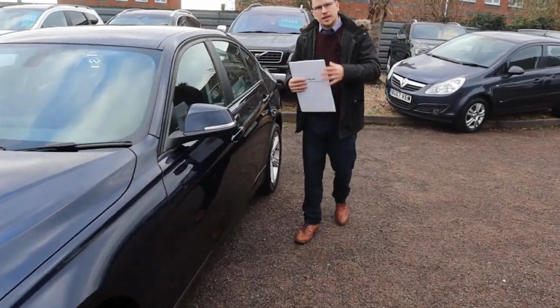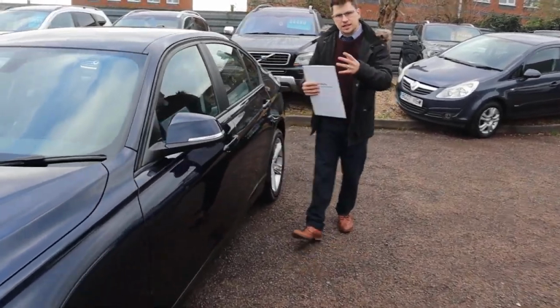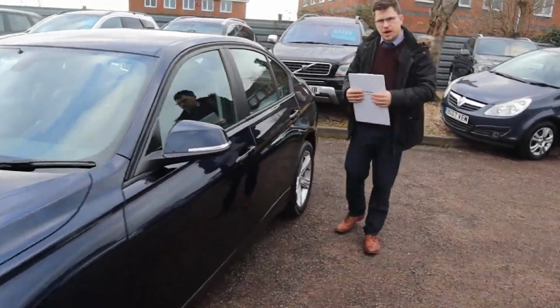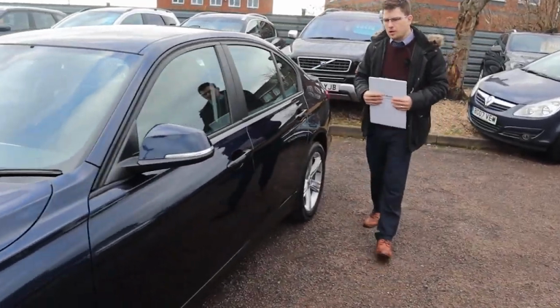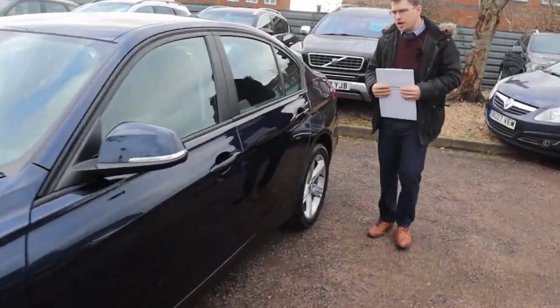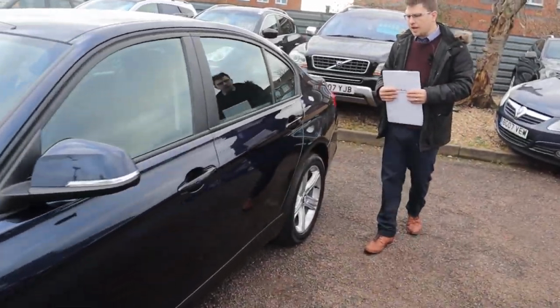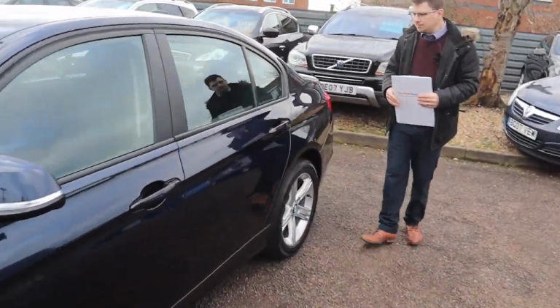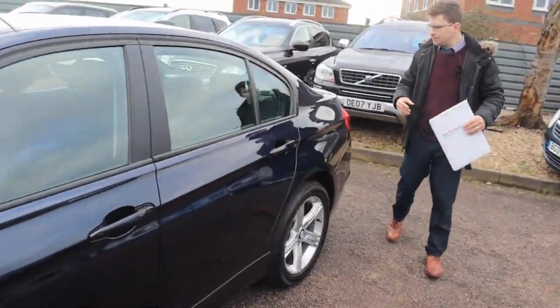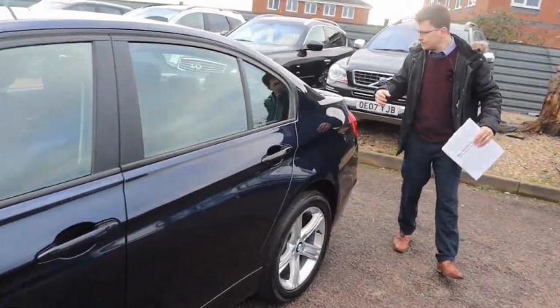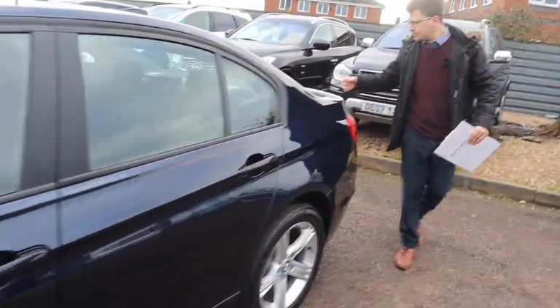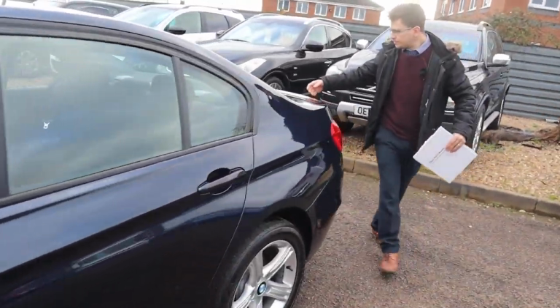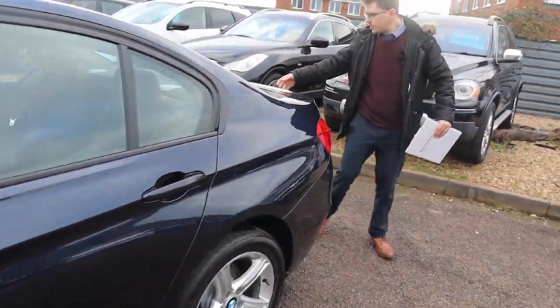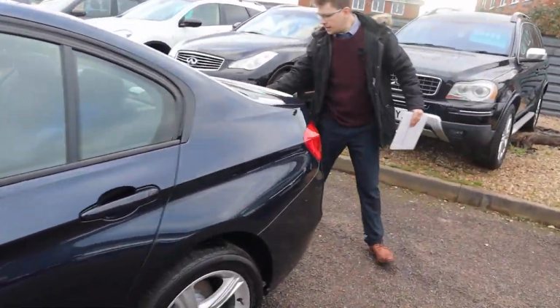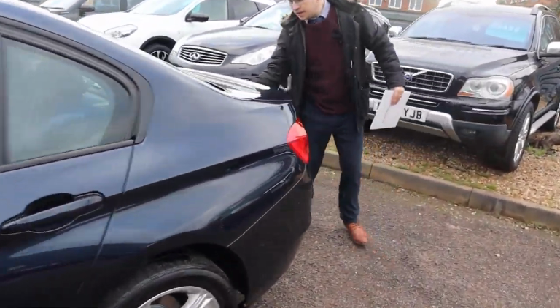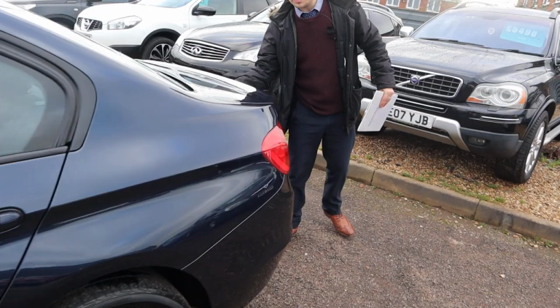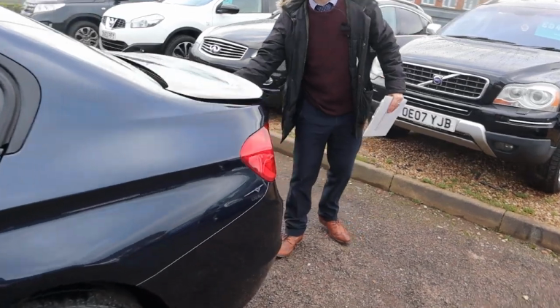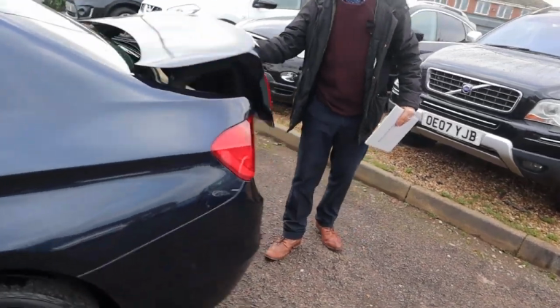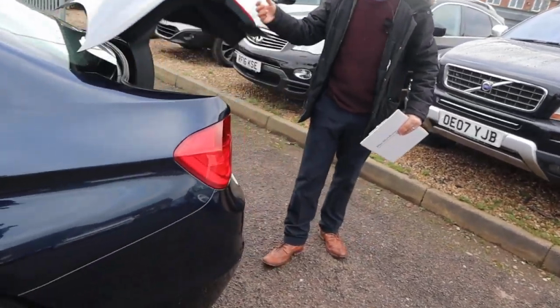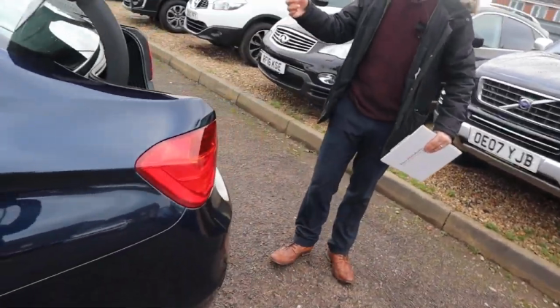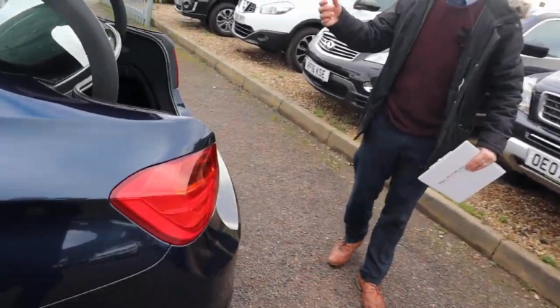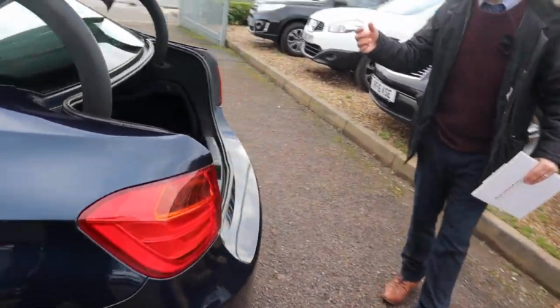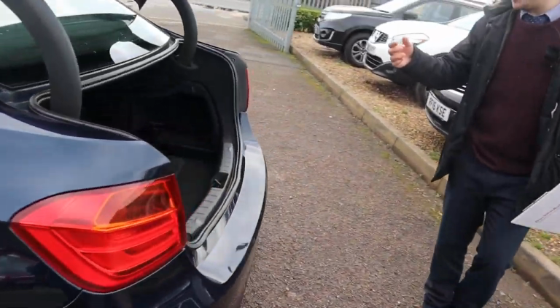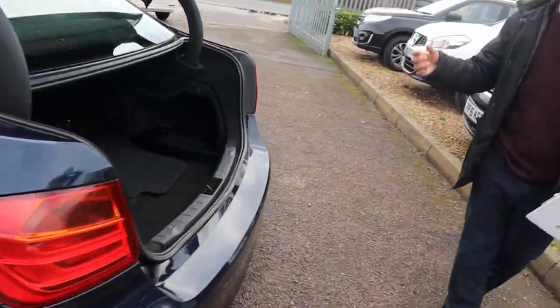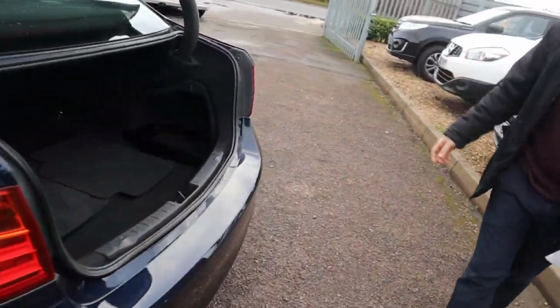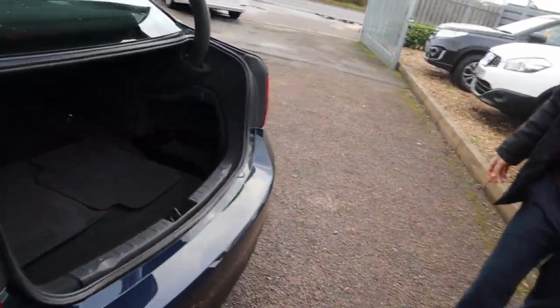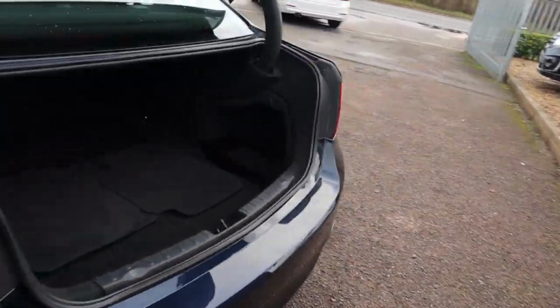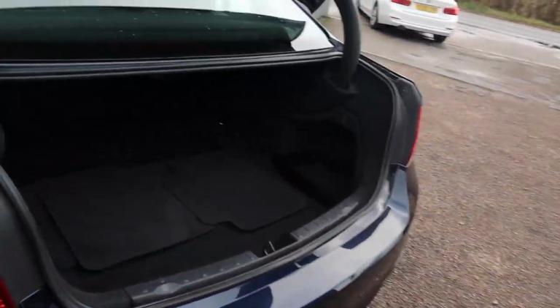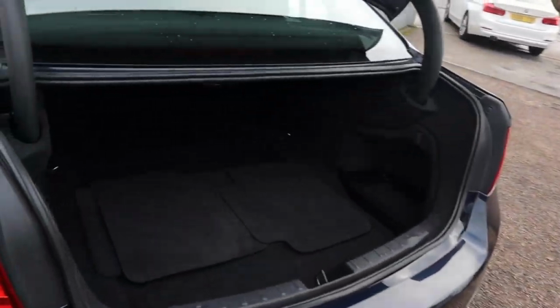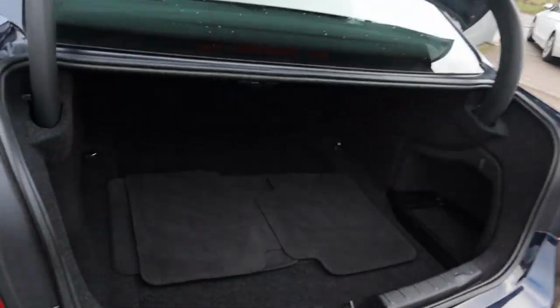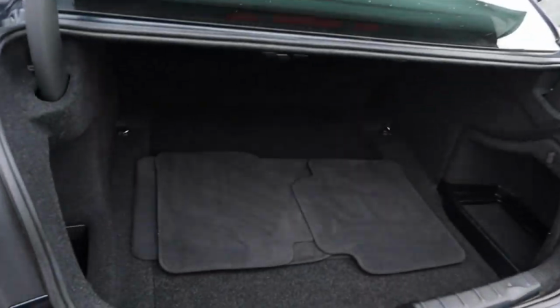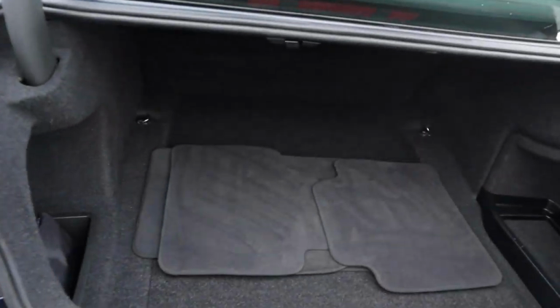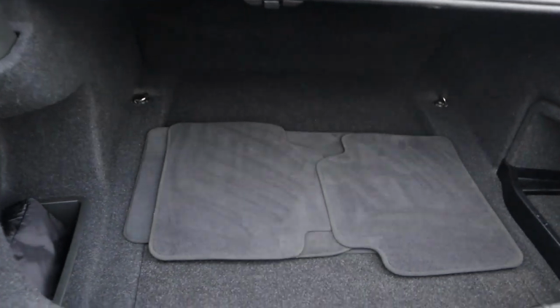Let's head to the back and we'll work our way in. Massive amount of boot space, and your floor mats are there as well, ready to go.